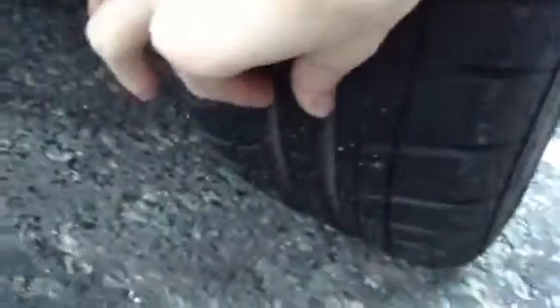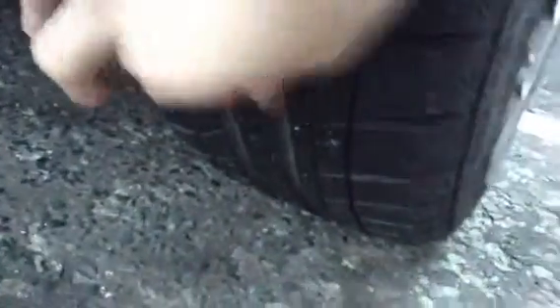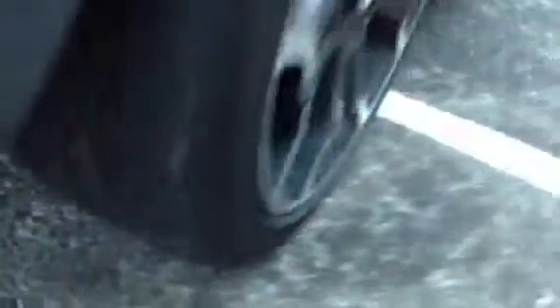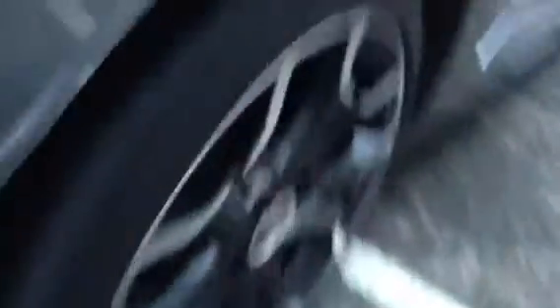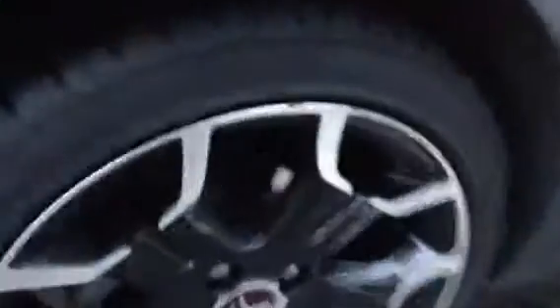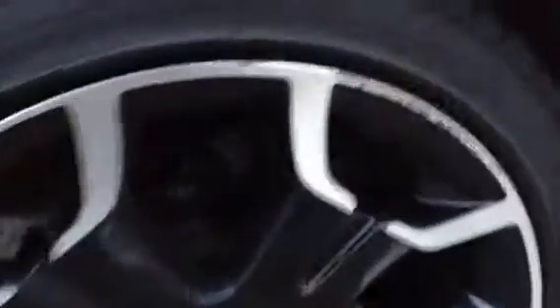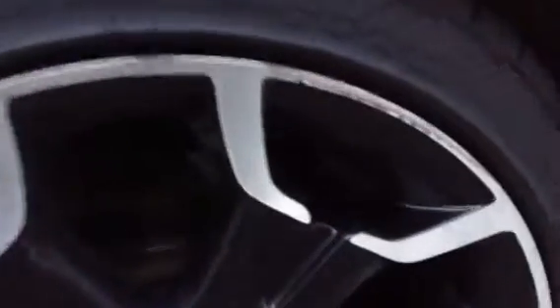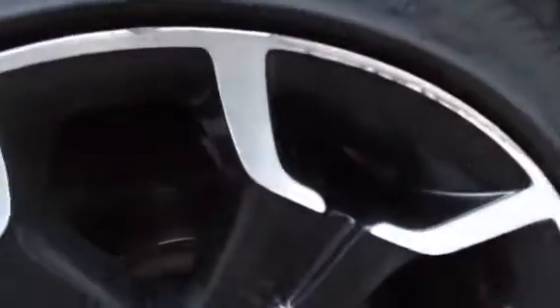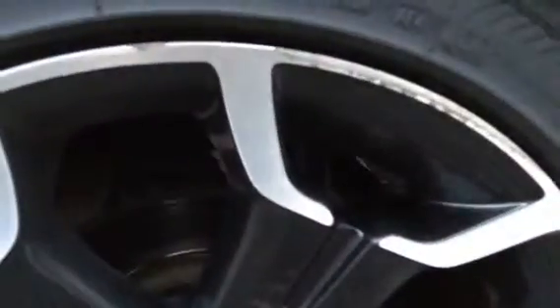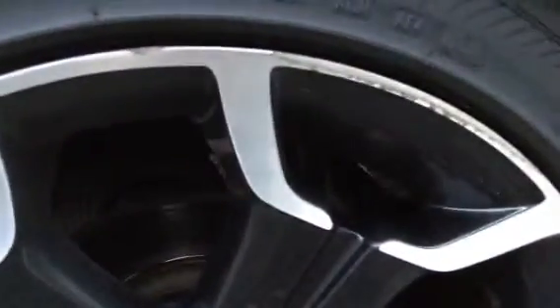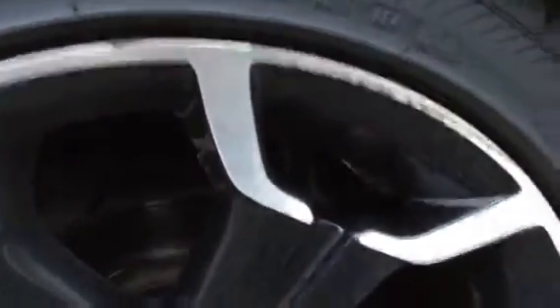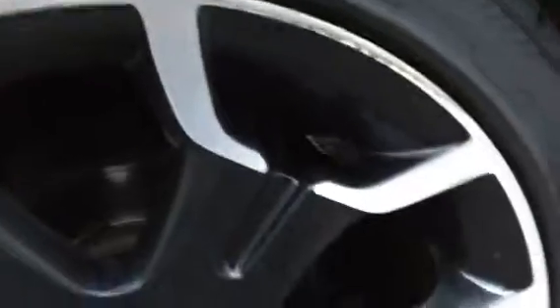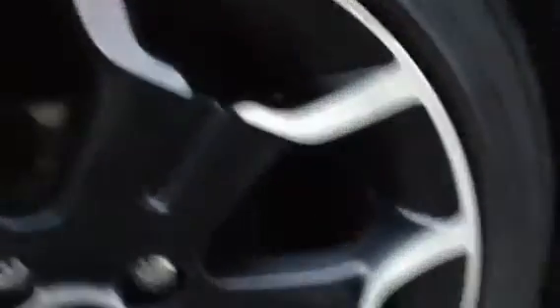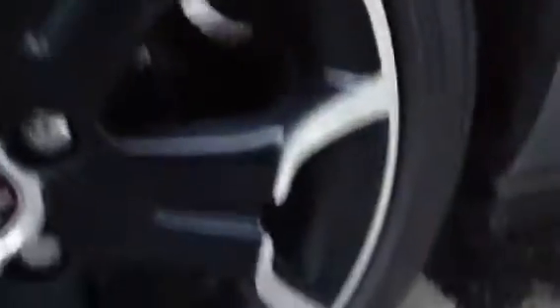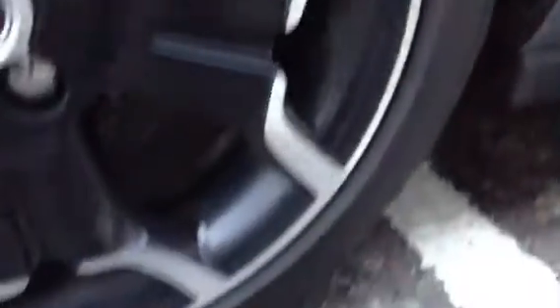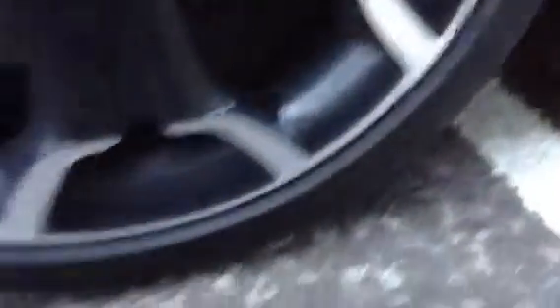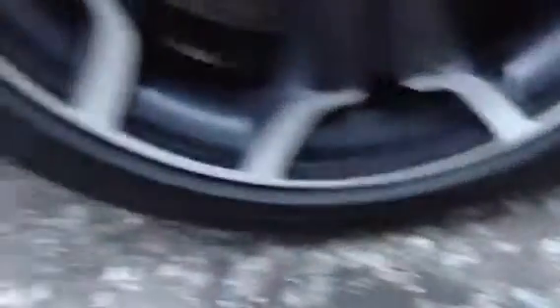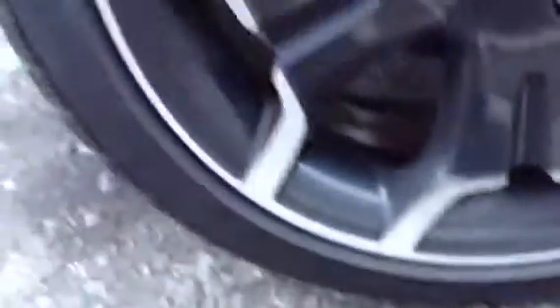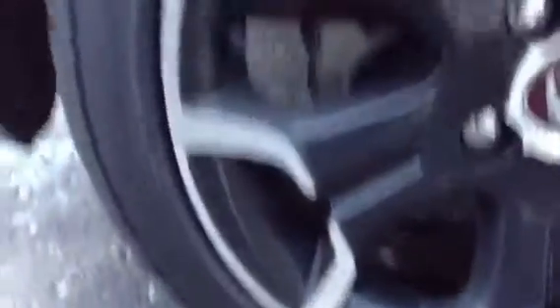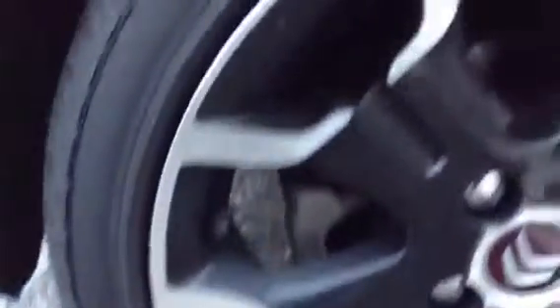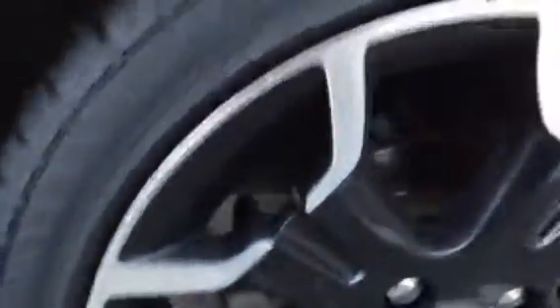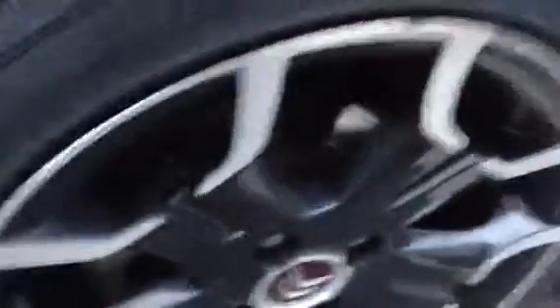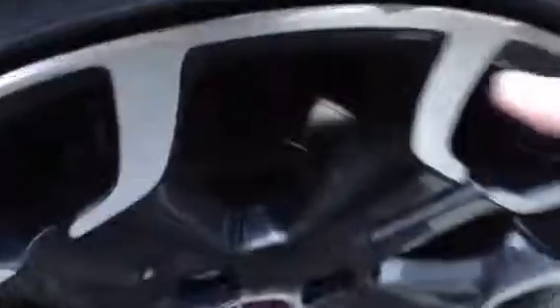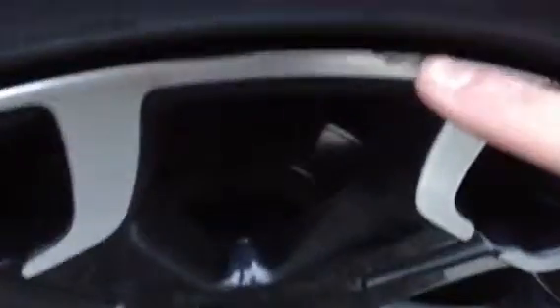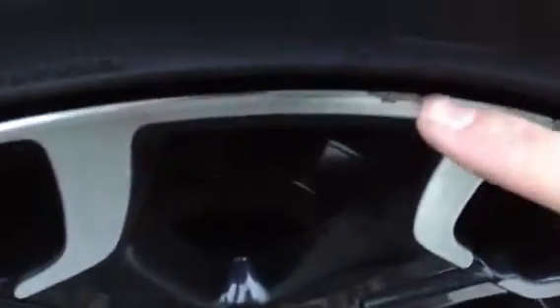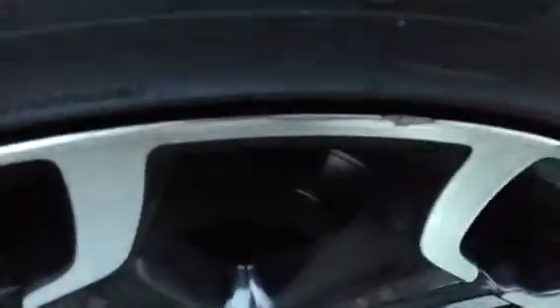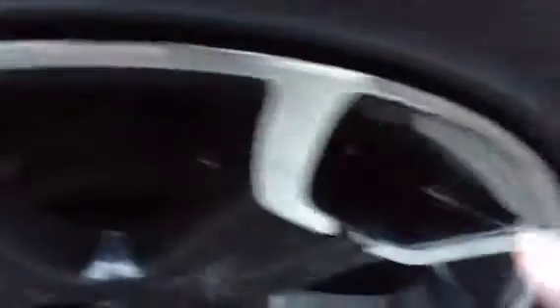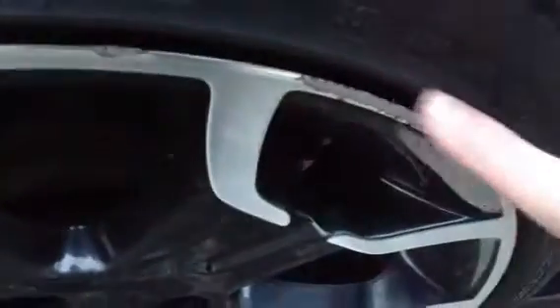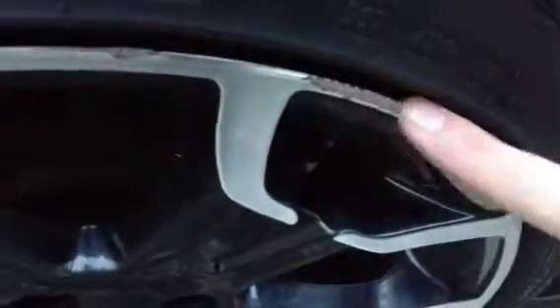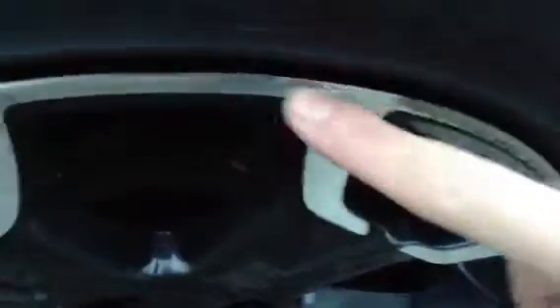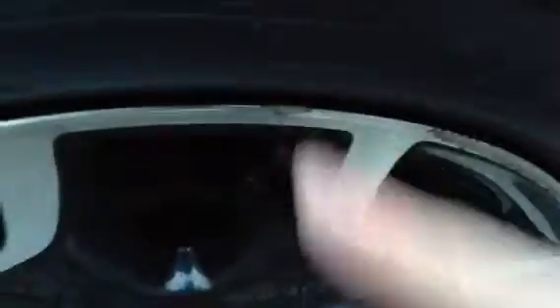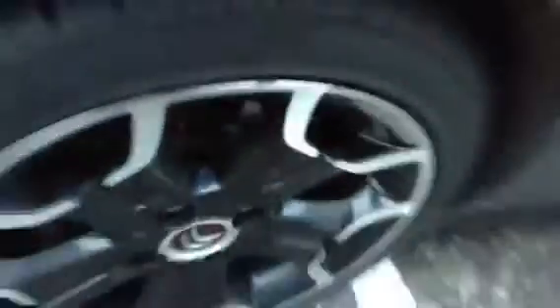The rear tyre is looking at around 5mm of tread. The offside rear alloy again has some corrosion. No curbing, though there is a slight scuff at the top — so a little bit of corrosion and a bit of a scuff on that alloy.